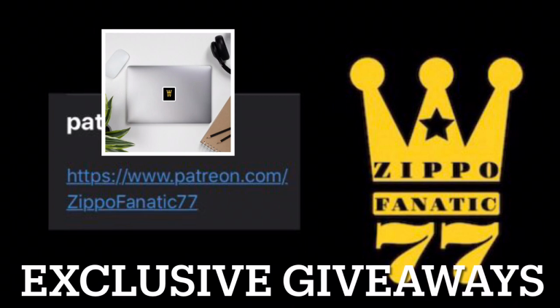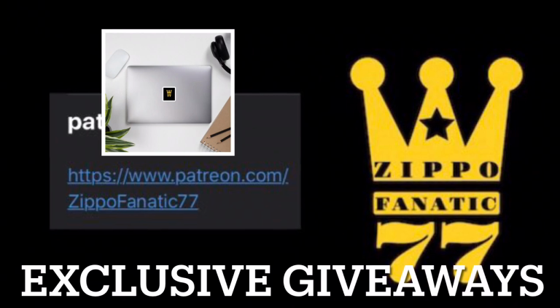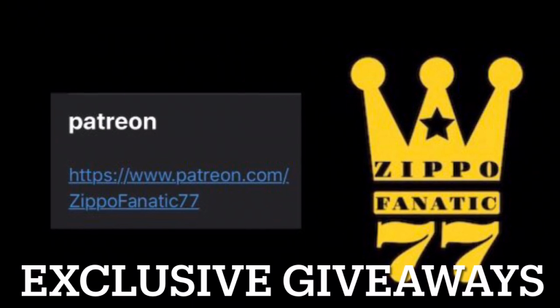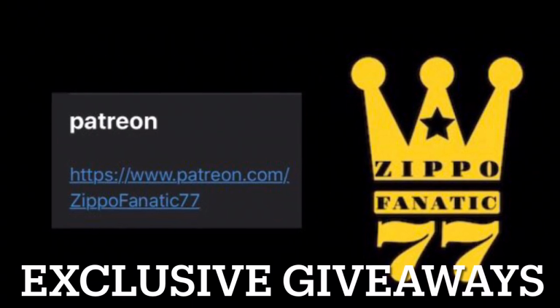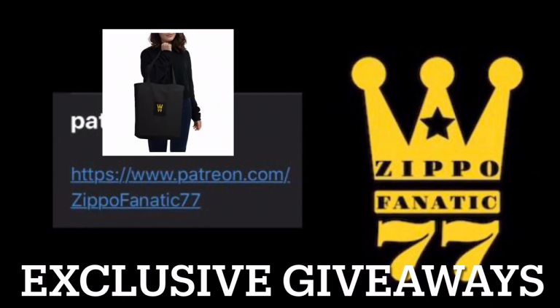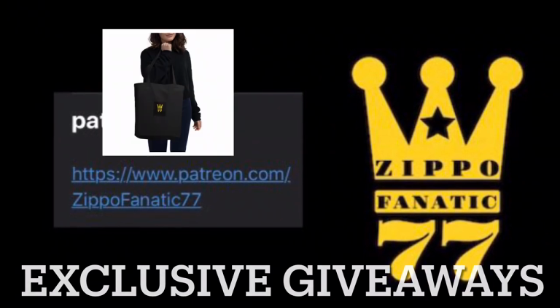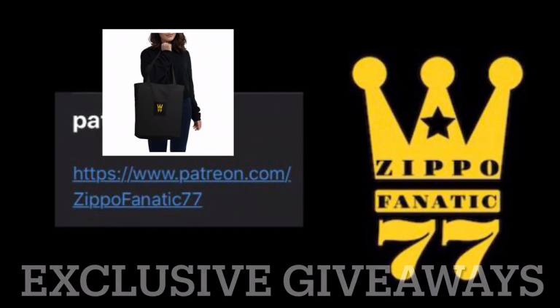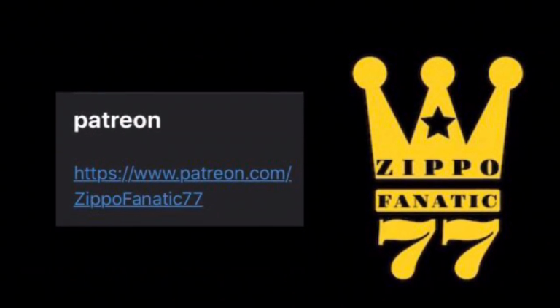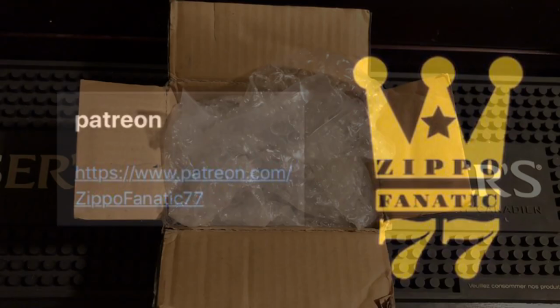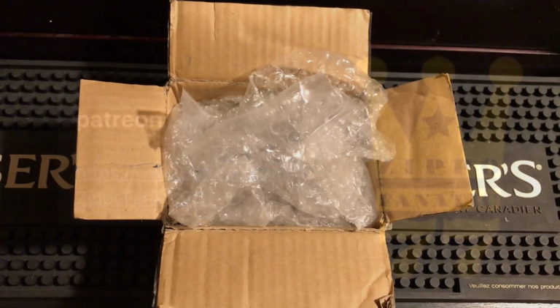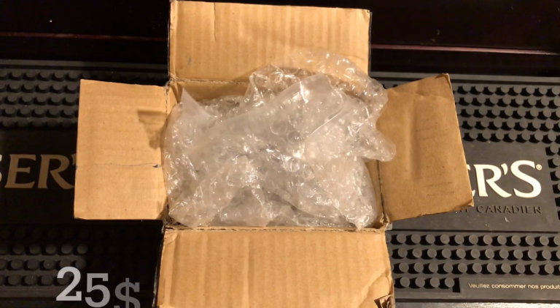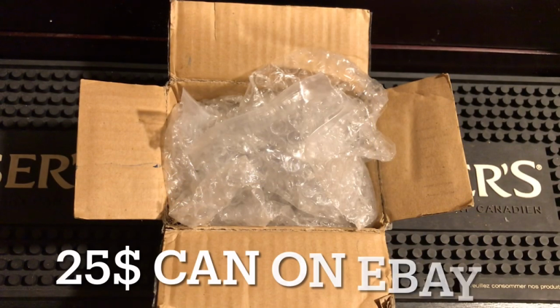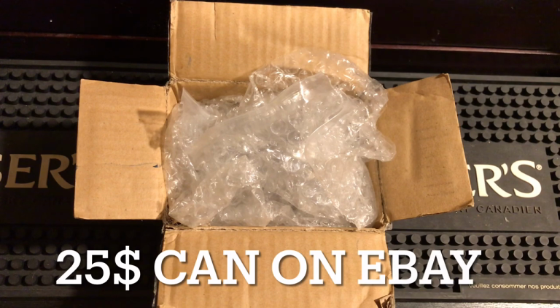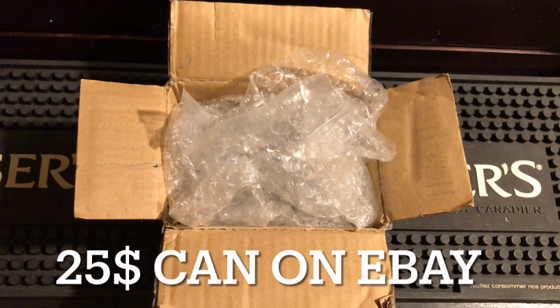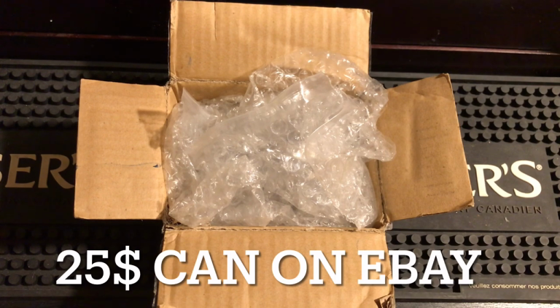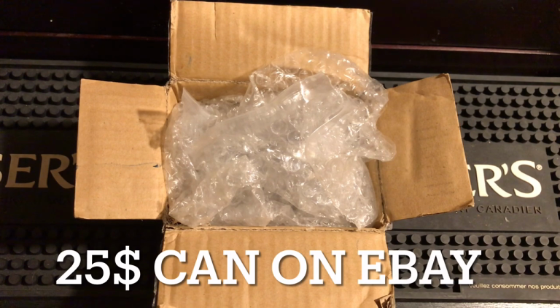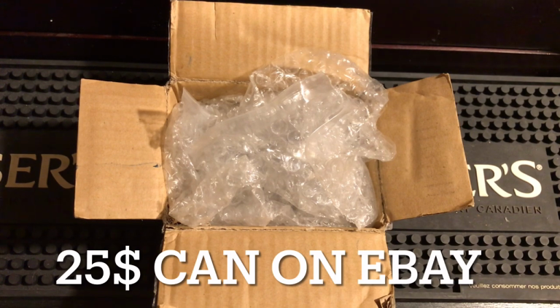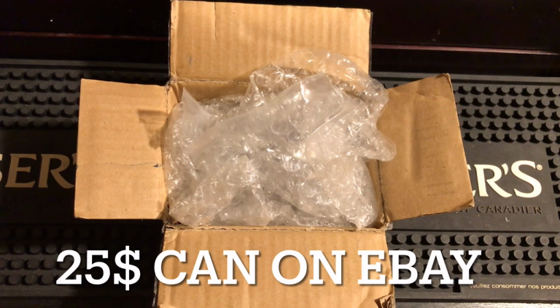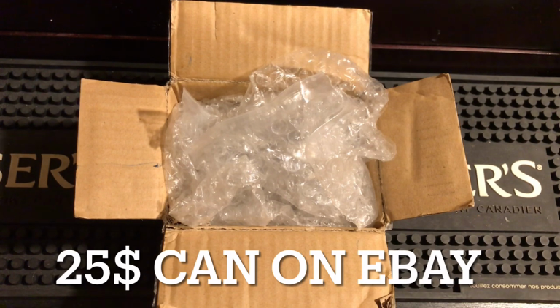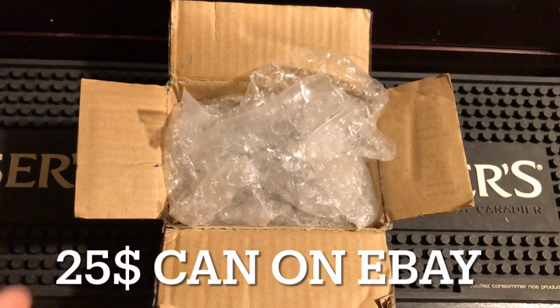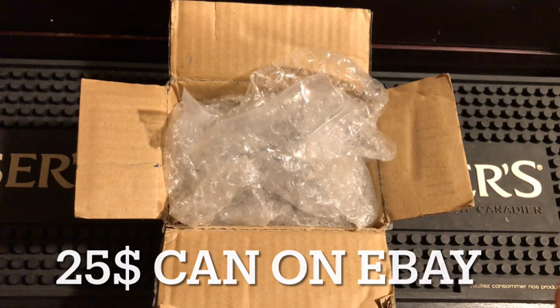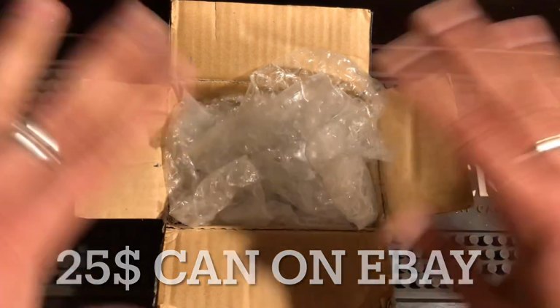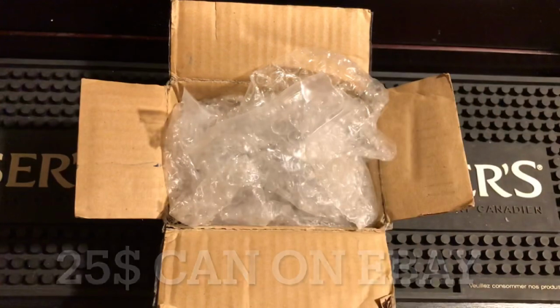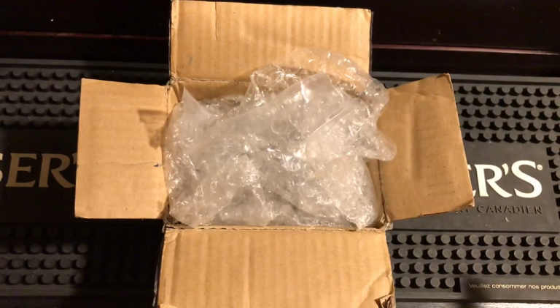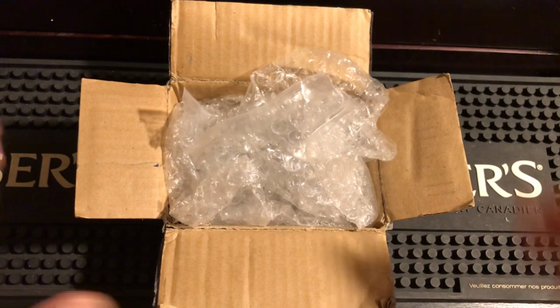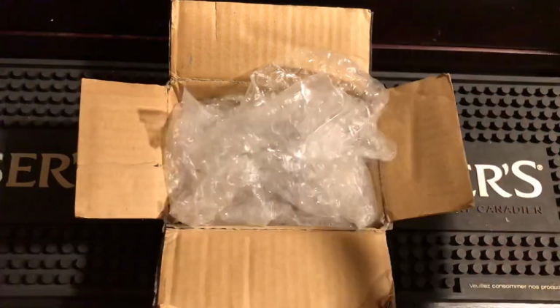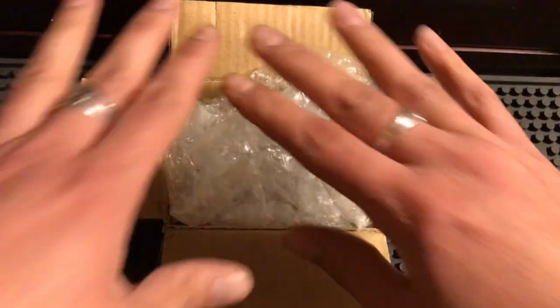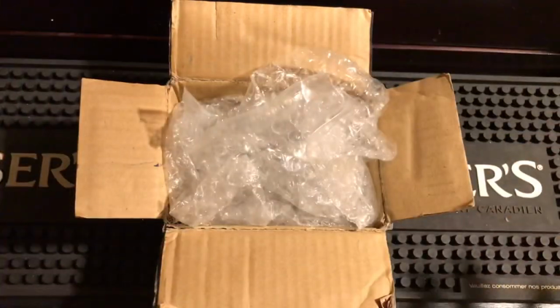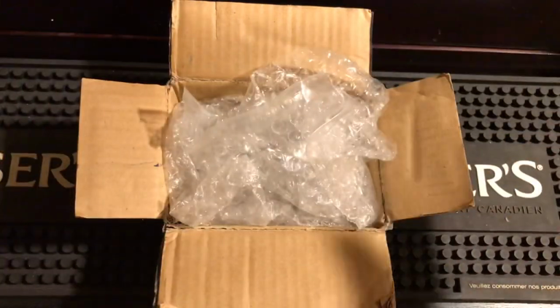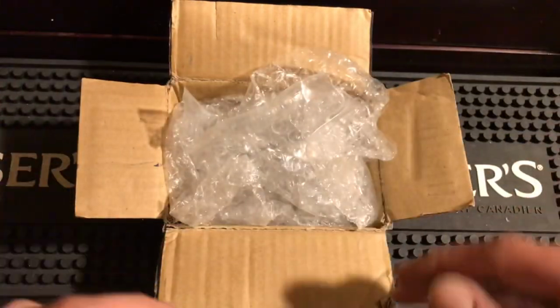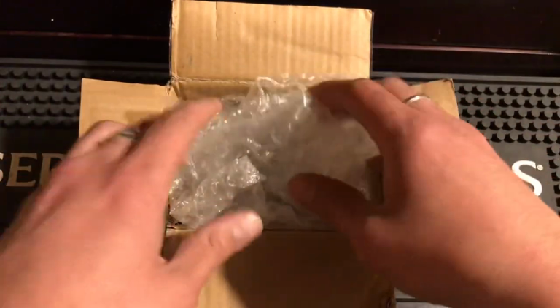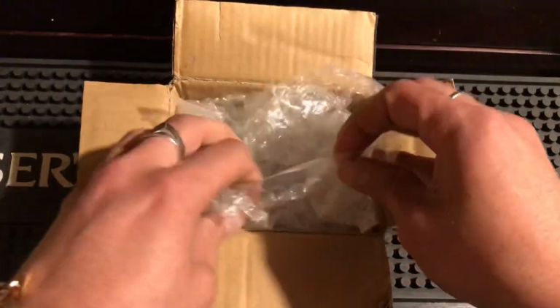Hey everyone, how you doing? I have an unboxing video for you today. The package I have here had personal information on it, so I just opened it — I never actually opened the package on camera, so we'll do this together.